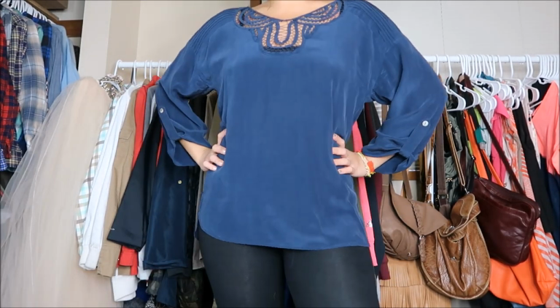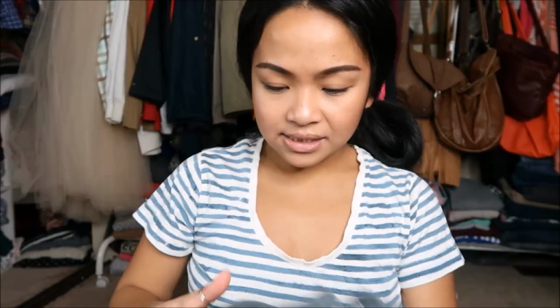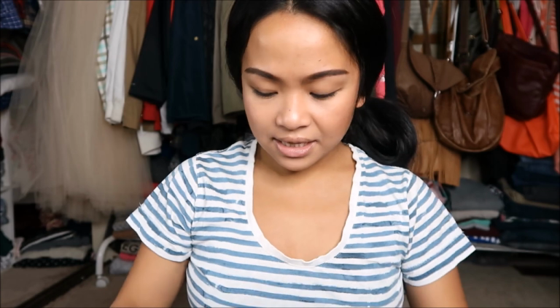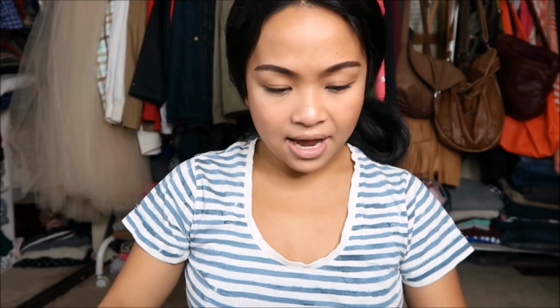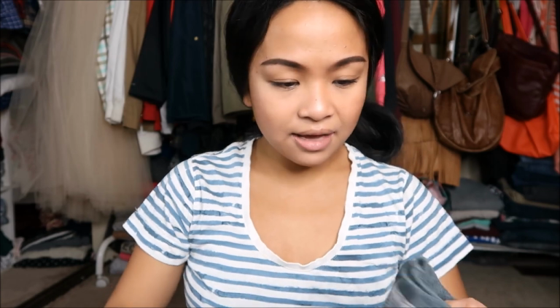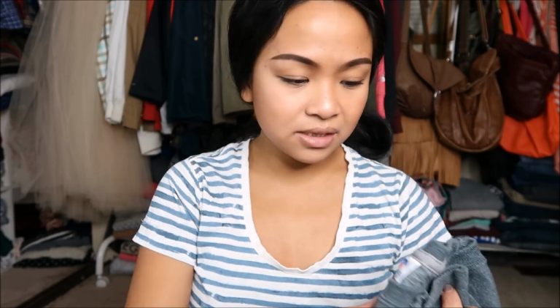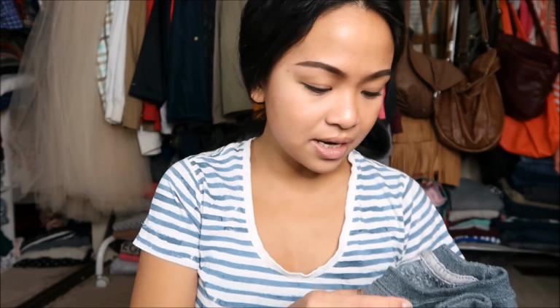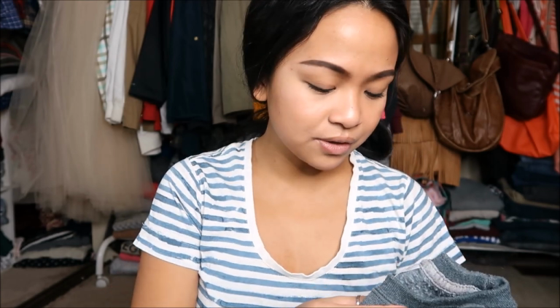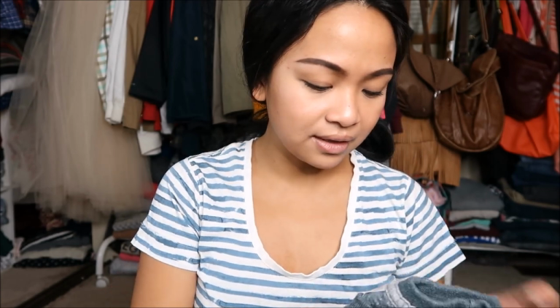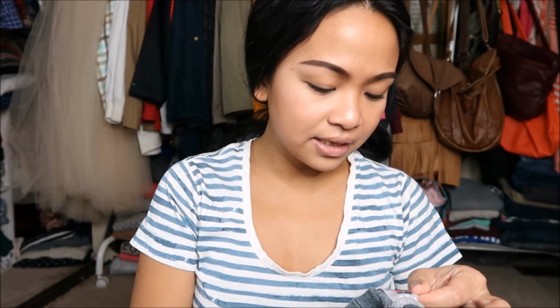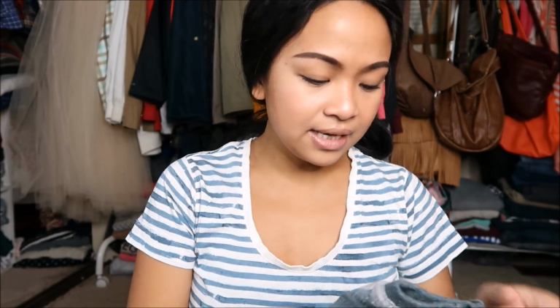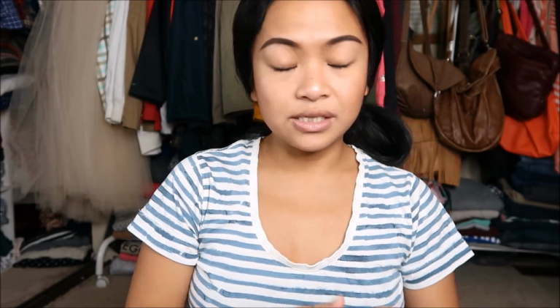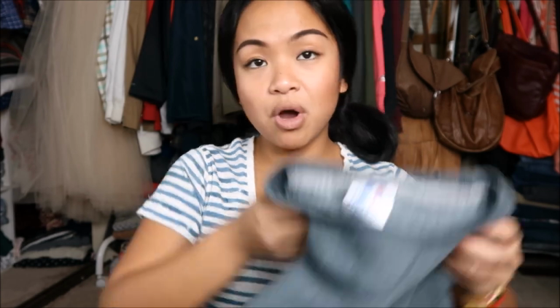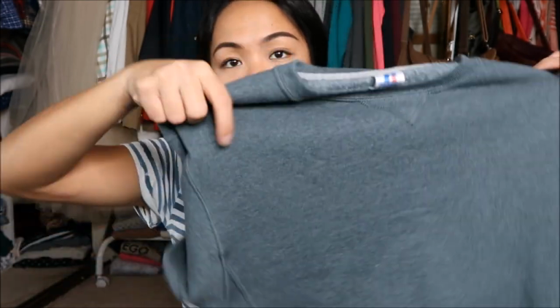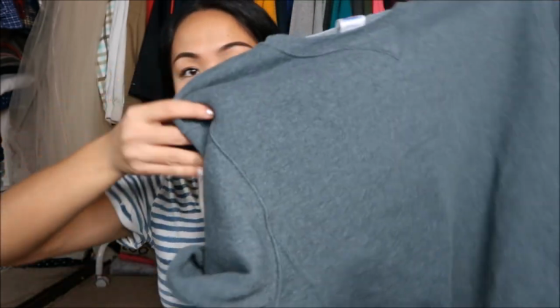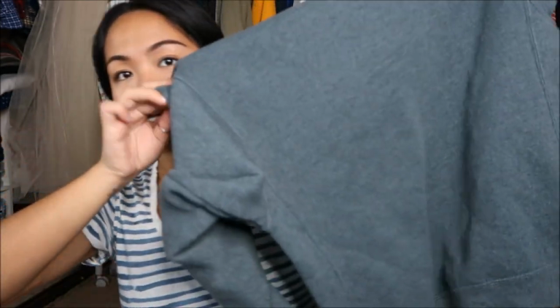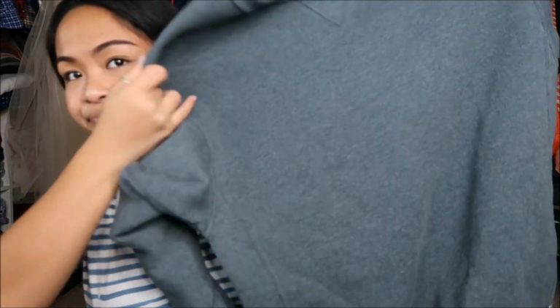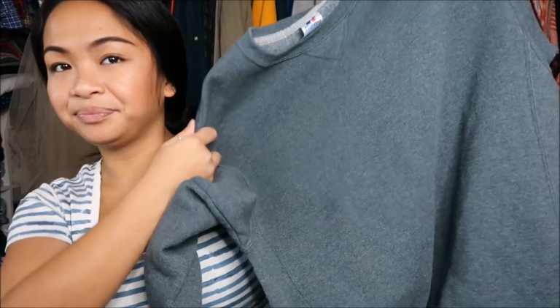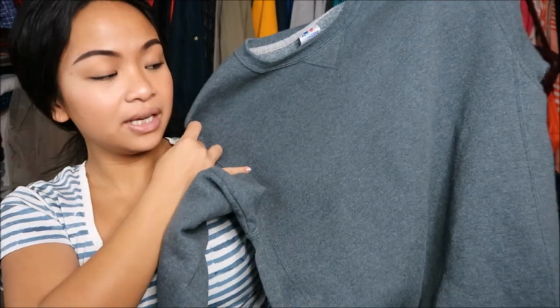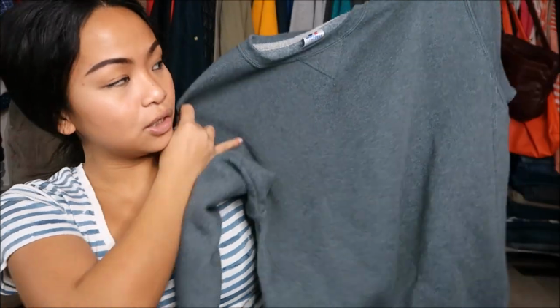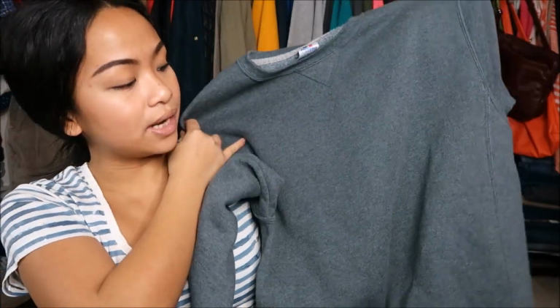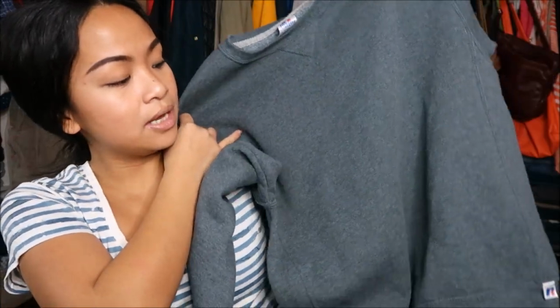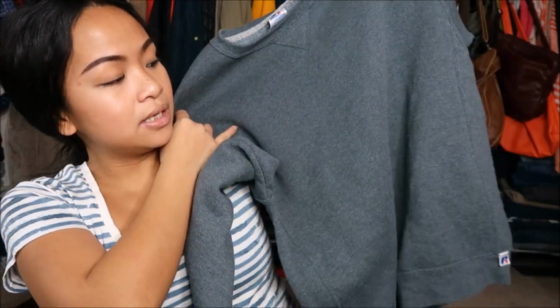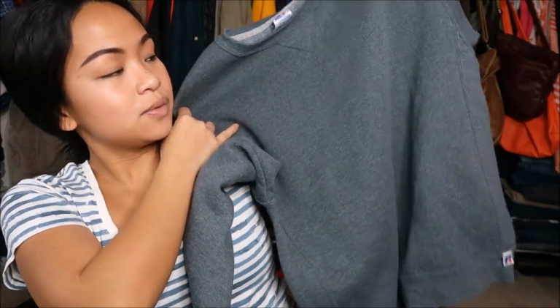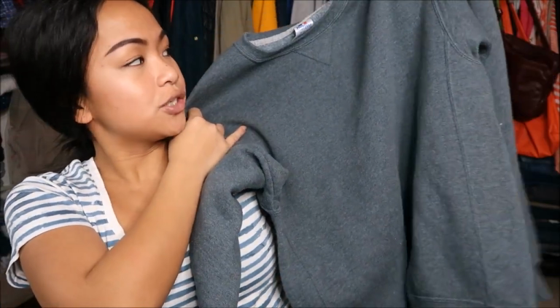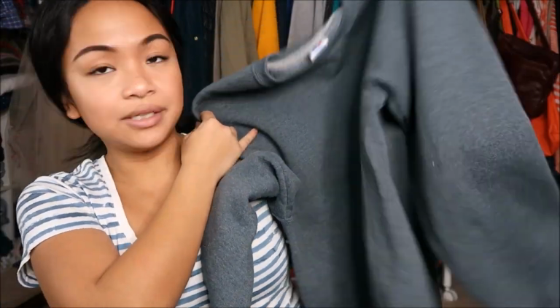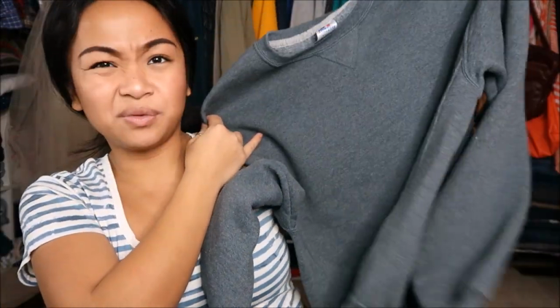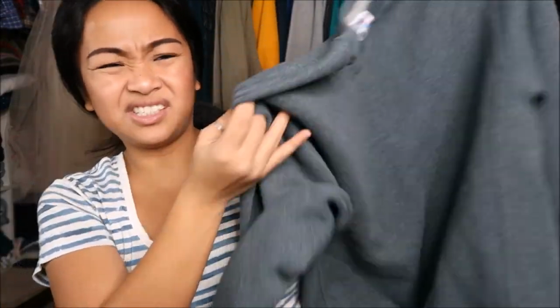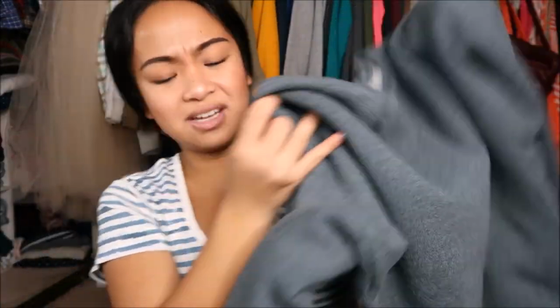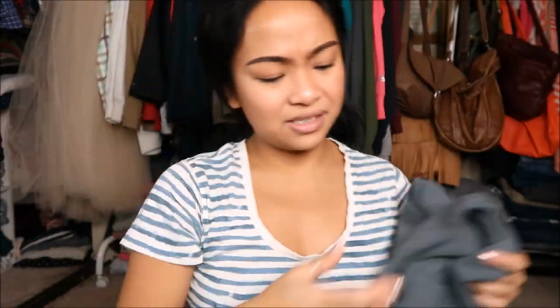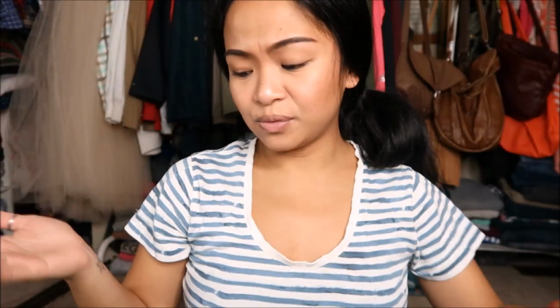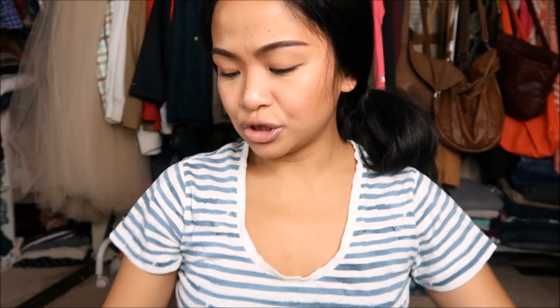The next thing that I have is by Russell Athletic in a size small, and it's just a plain gray sweatshirt. Nothing really to say — I just like sweatshirts.